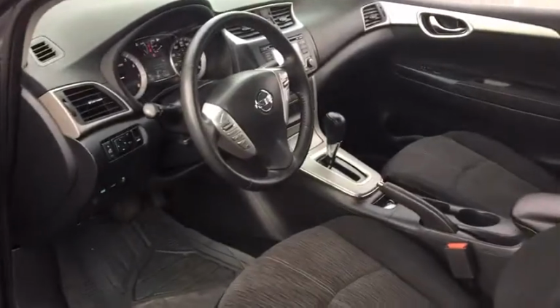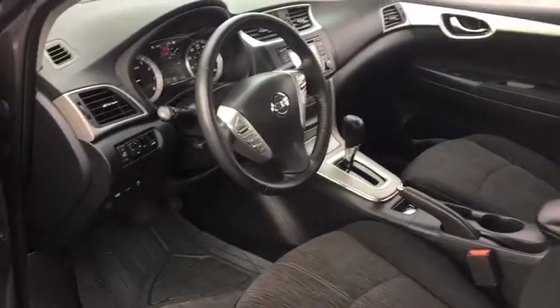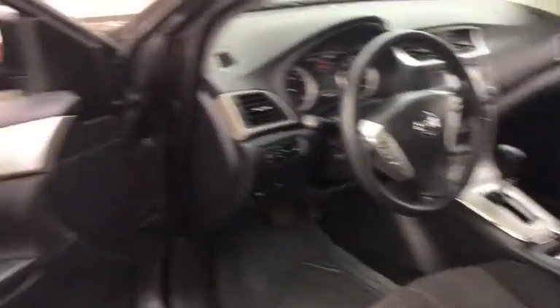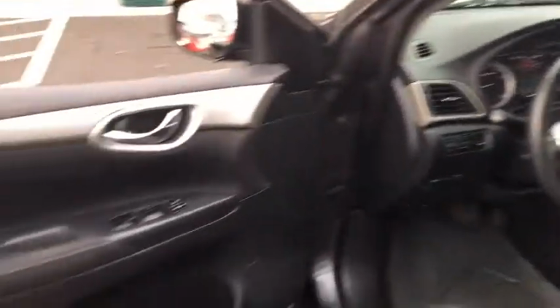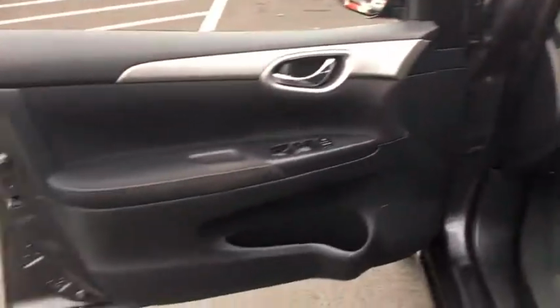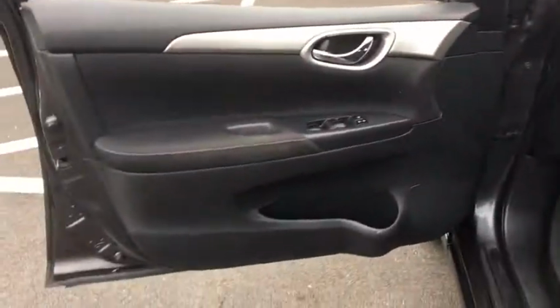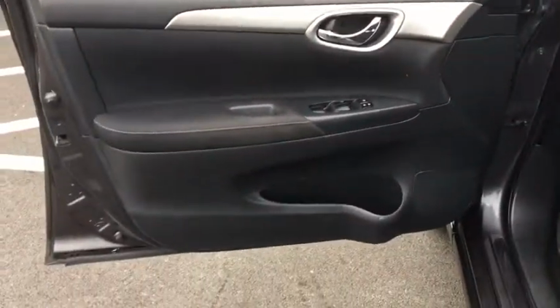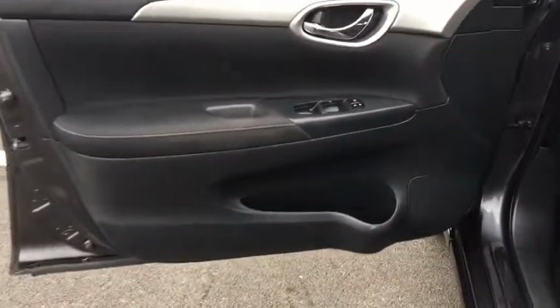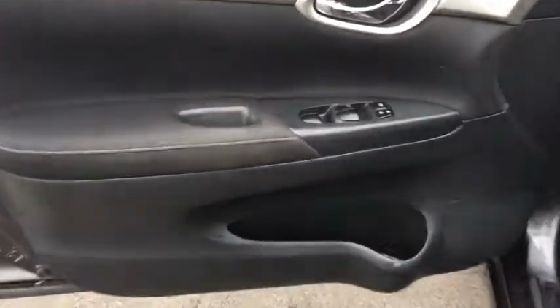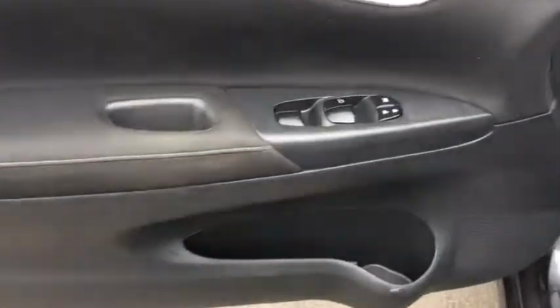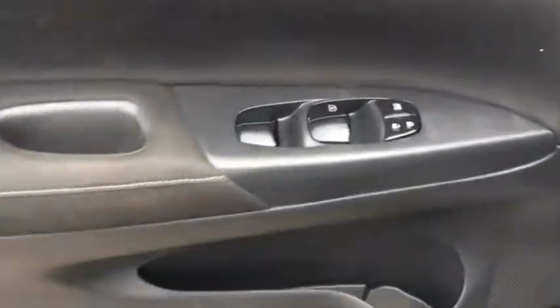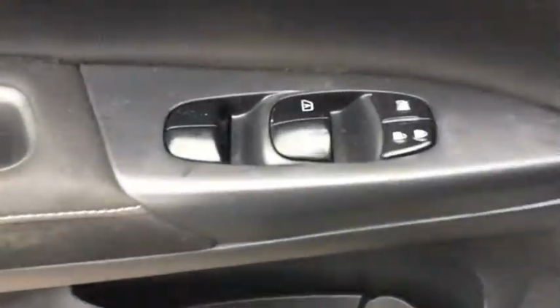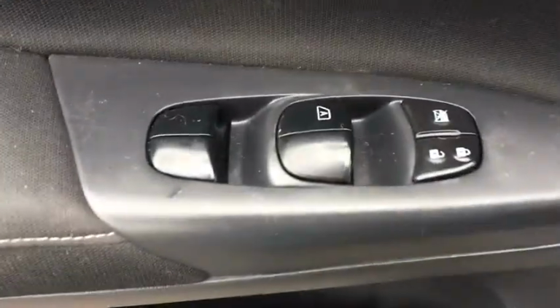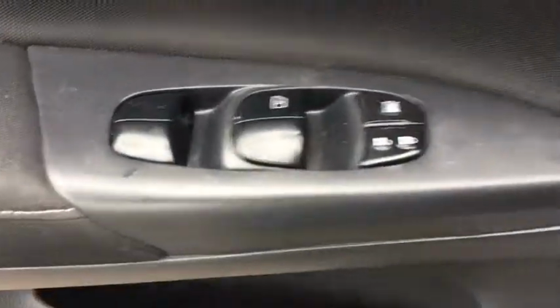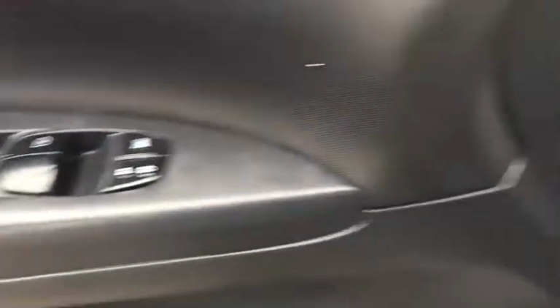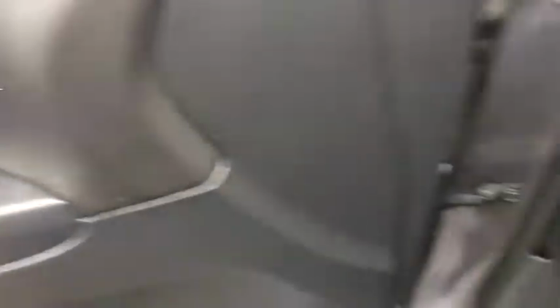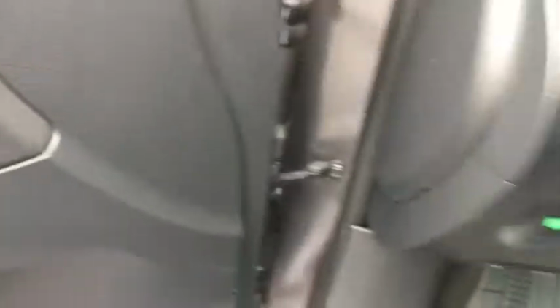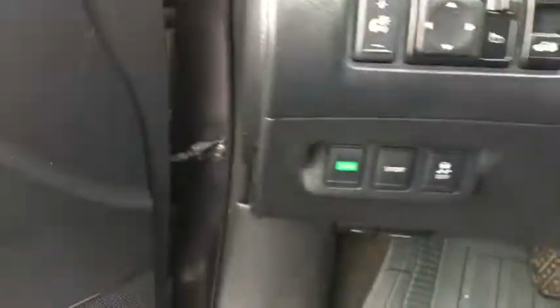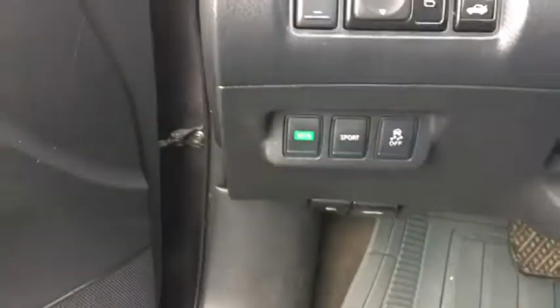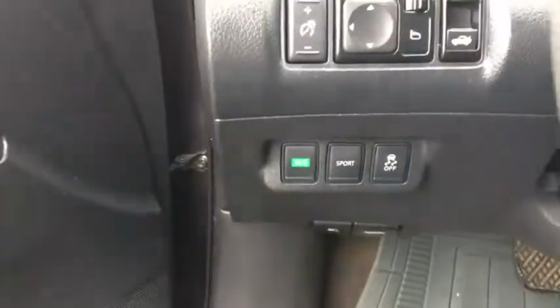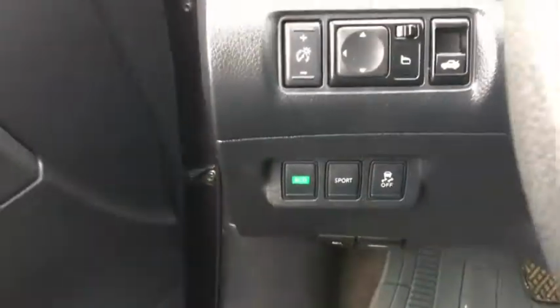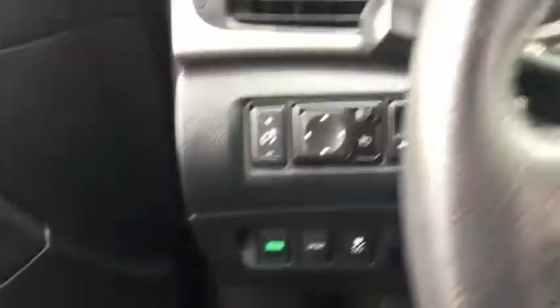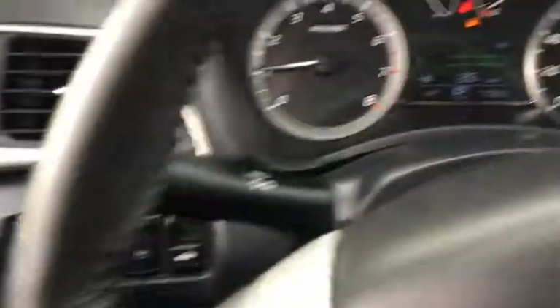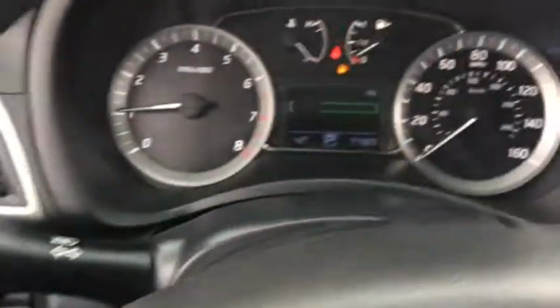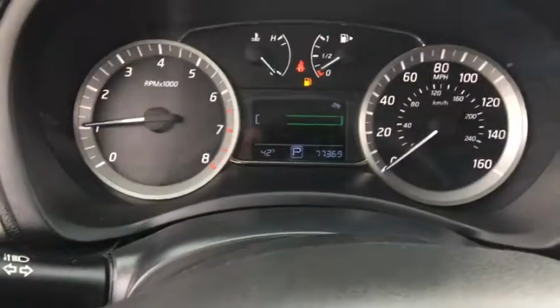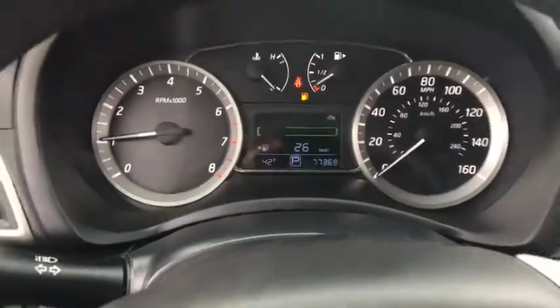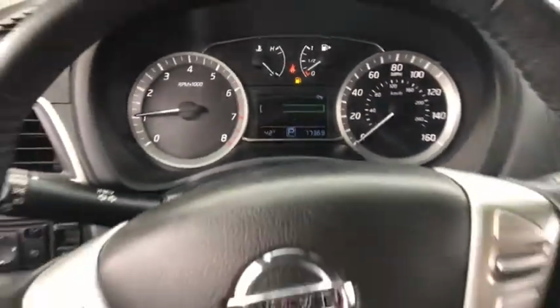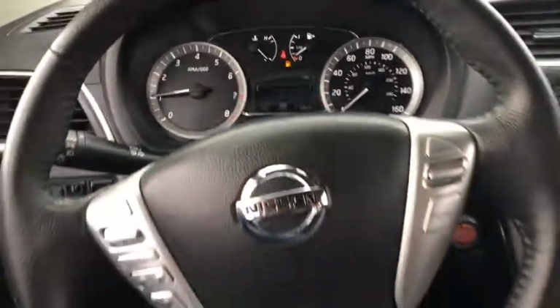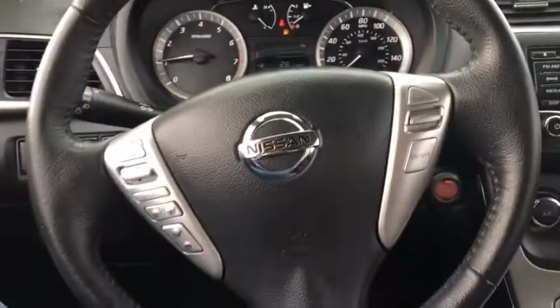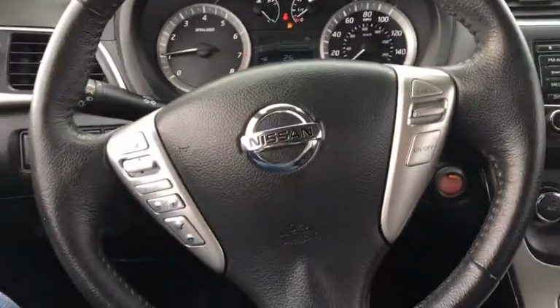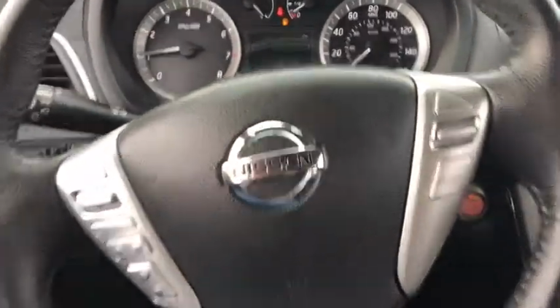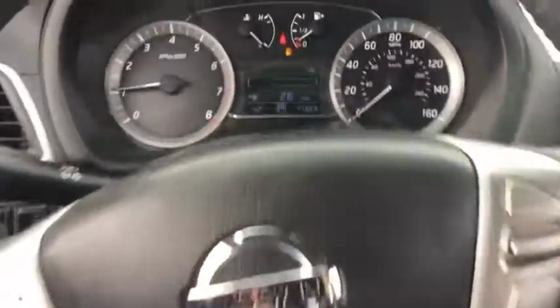Here are some of this vehicle's great options: traction control, stability control, Bluetooth, front wheel drive, cruise control, remote power door locks, power windows,